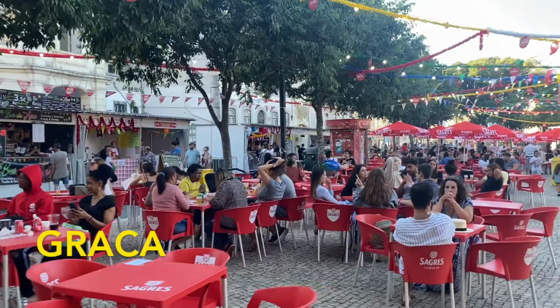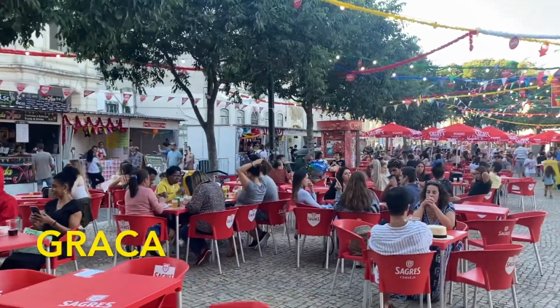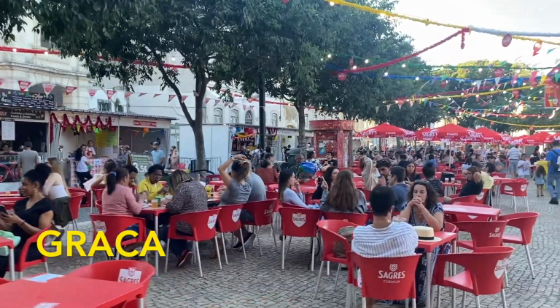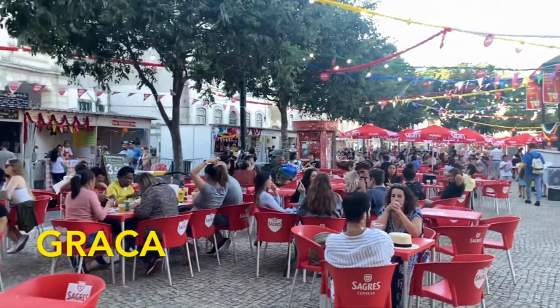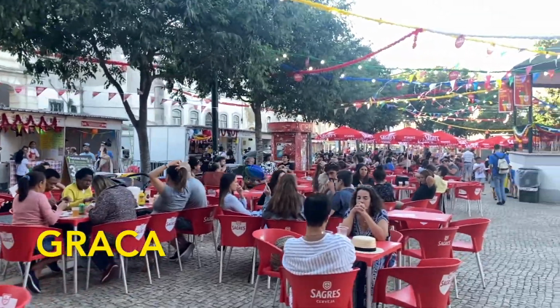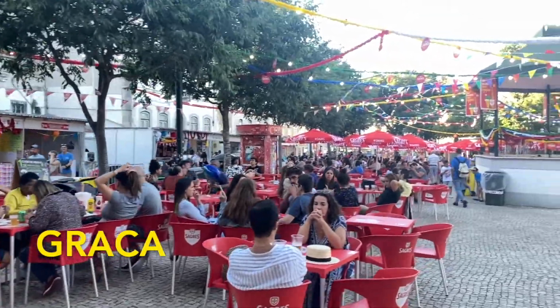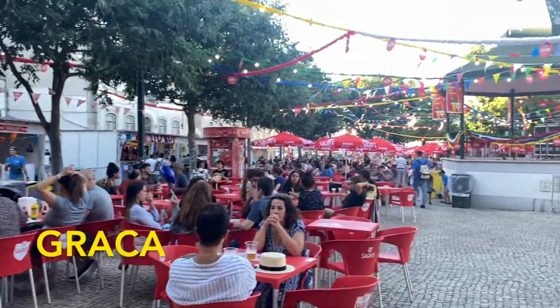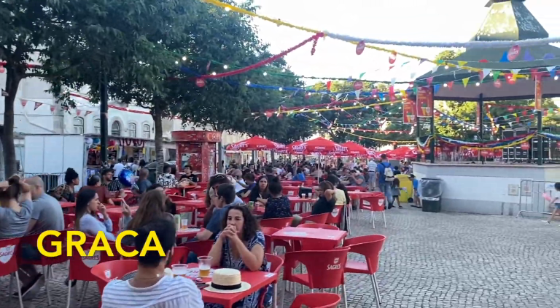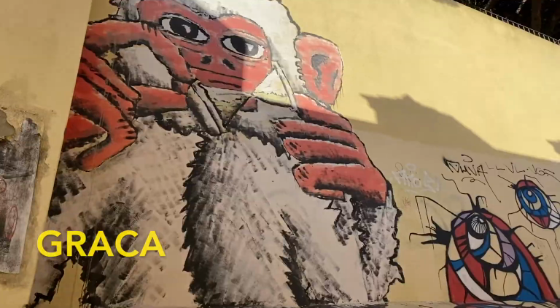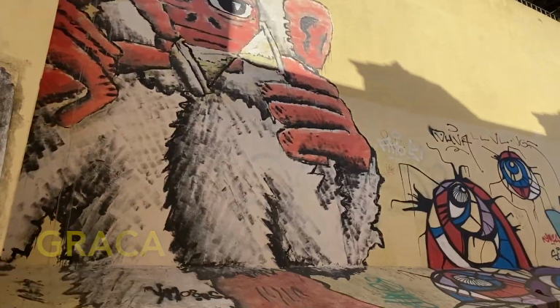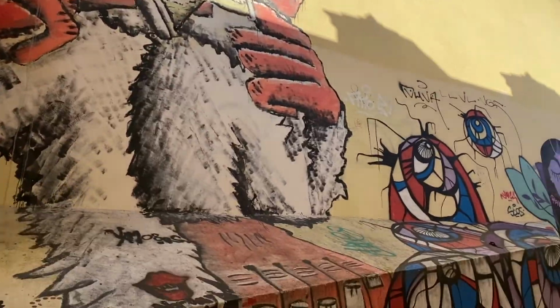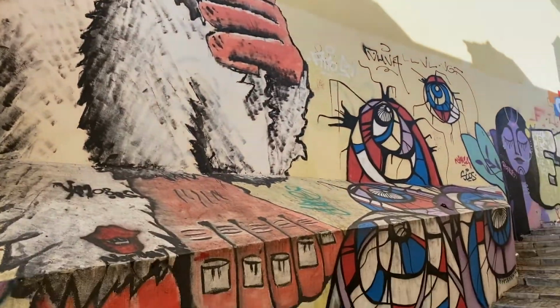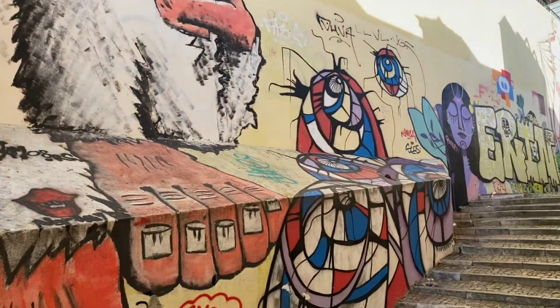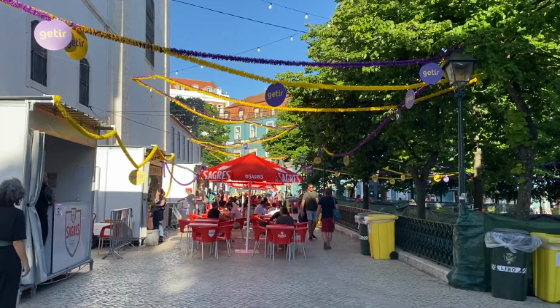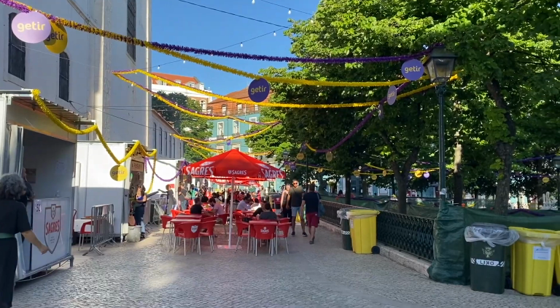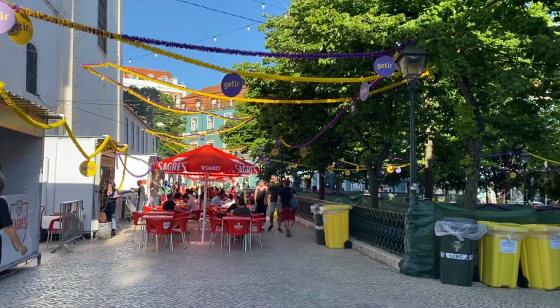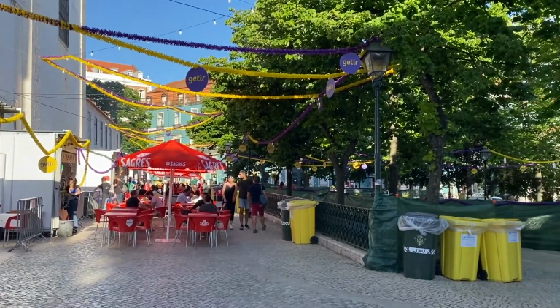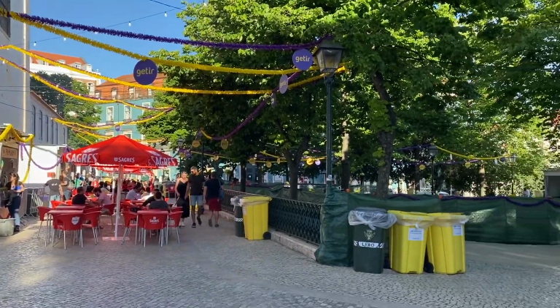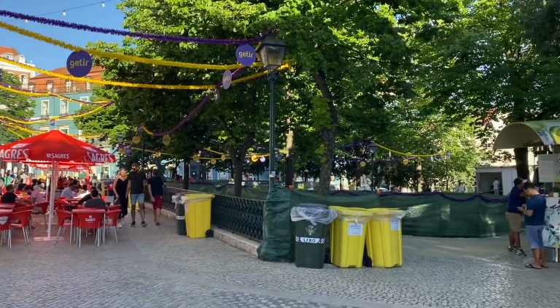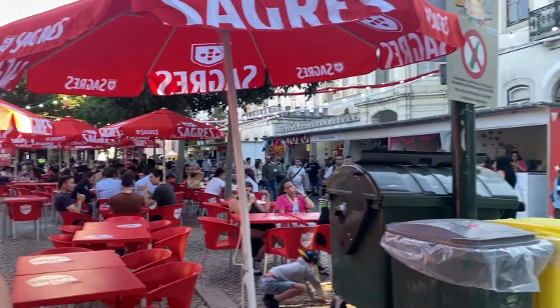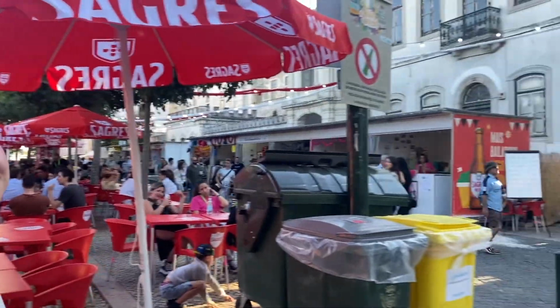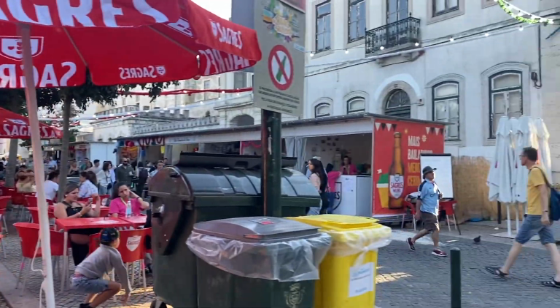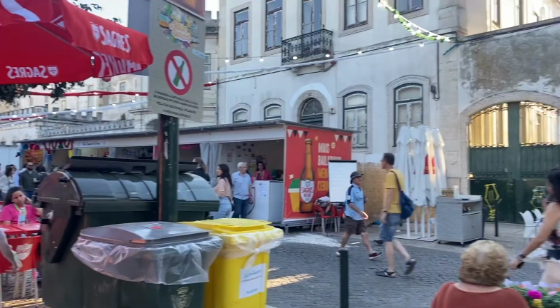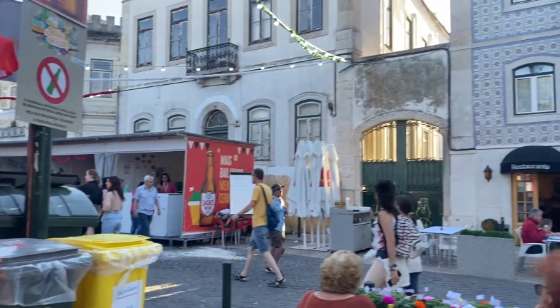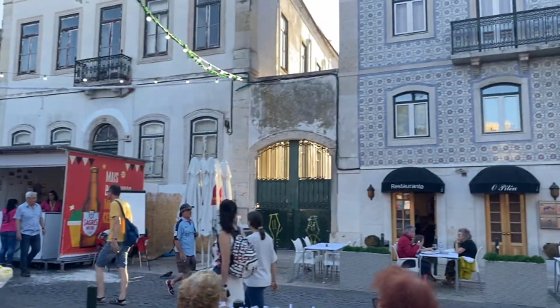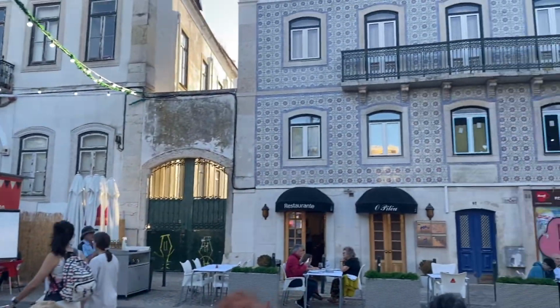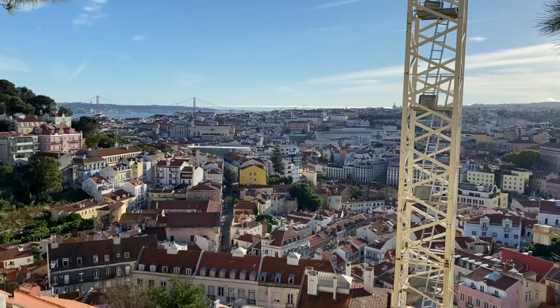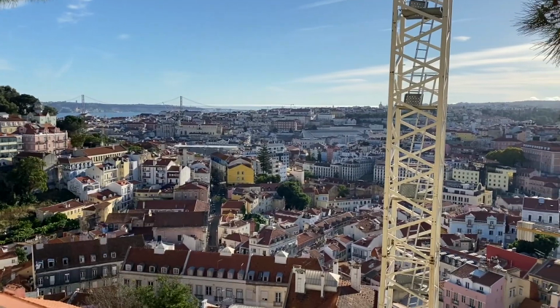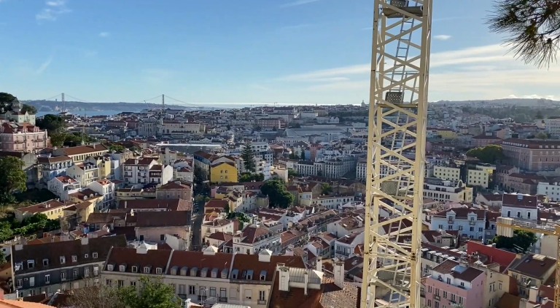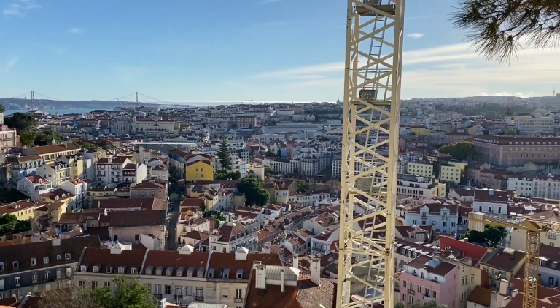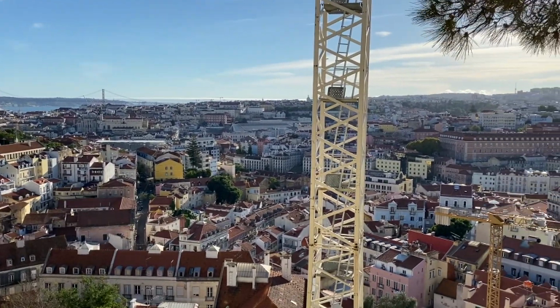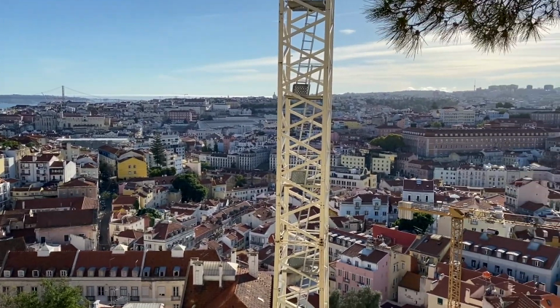Graça is a lively area in Lisbon on the east side of the city. There's usually something going on here, and the area also looks really nice. It's filled with restaurants and has a nice viewpoint of the entire city.